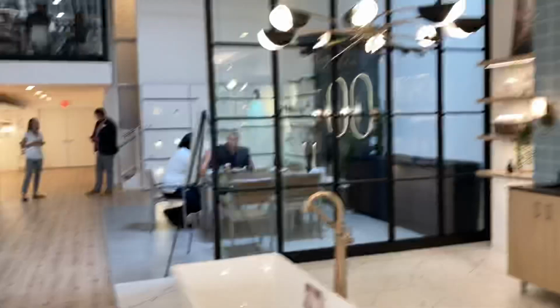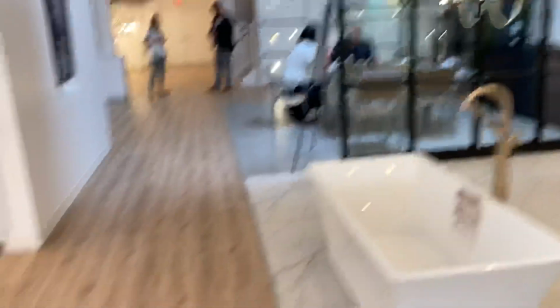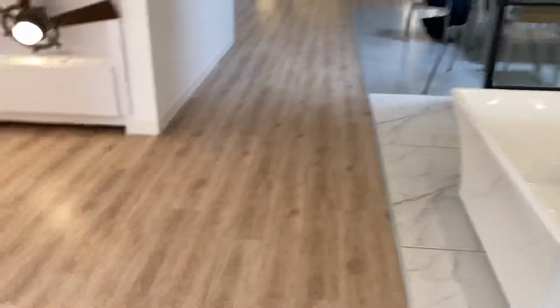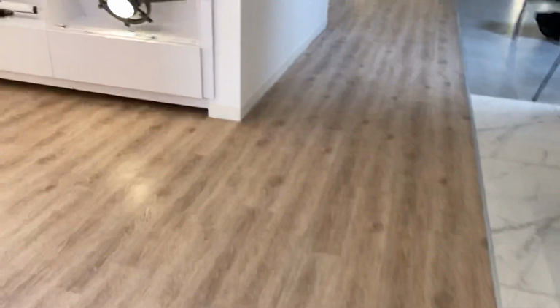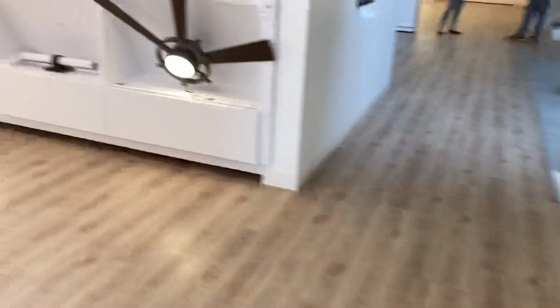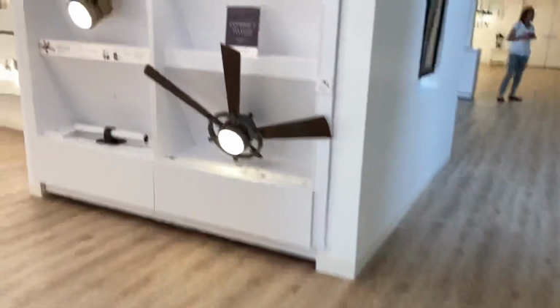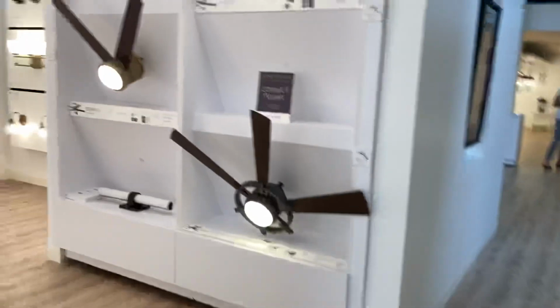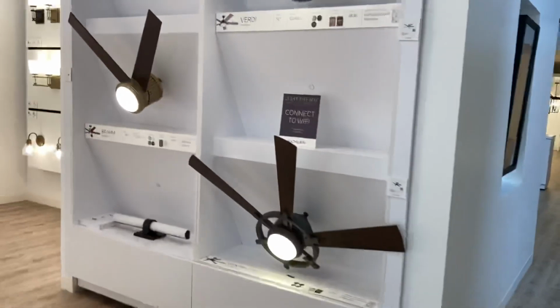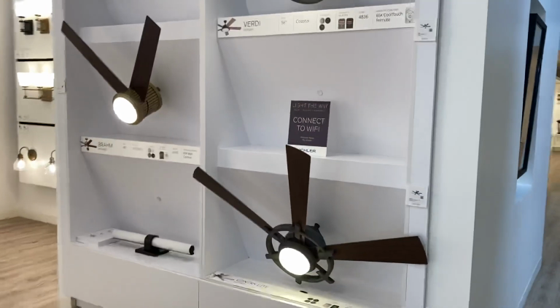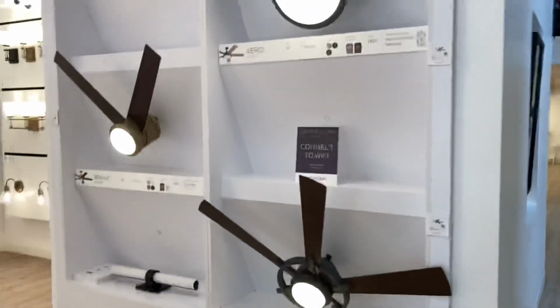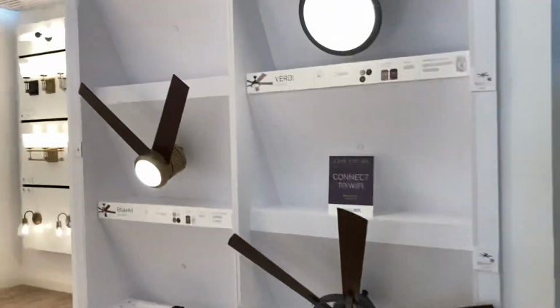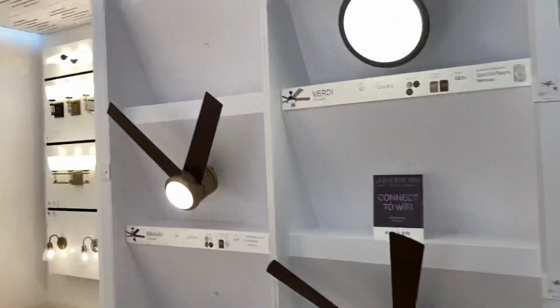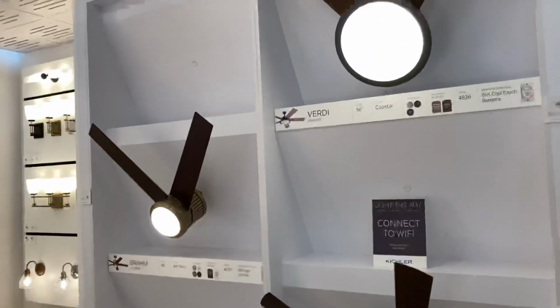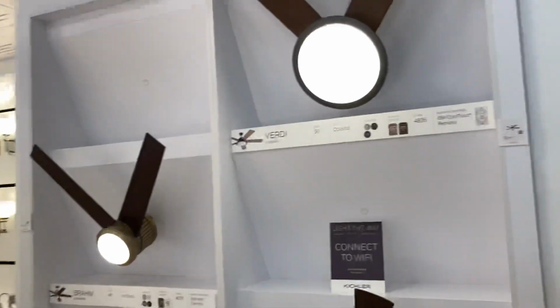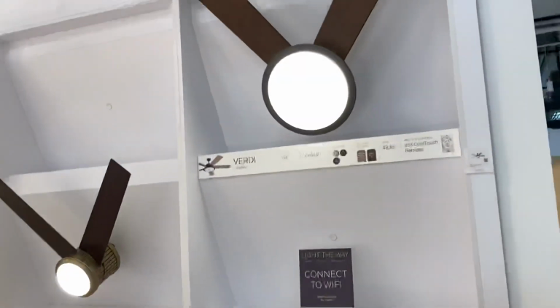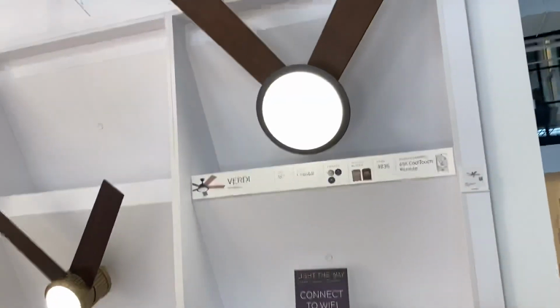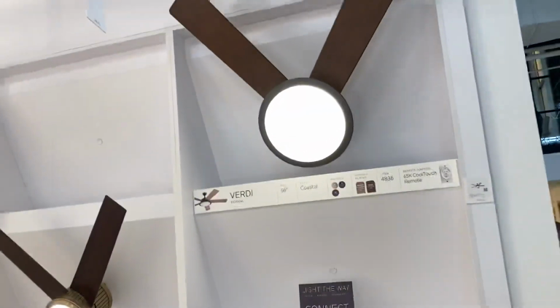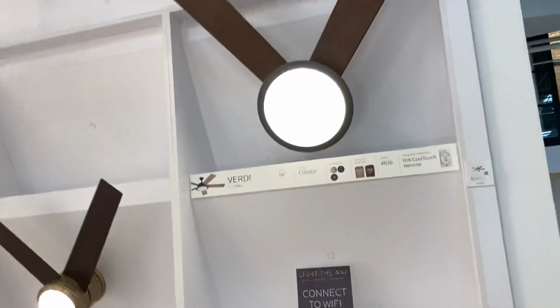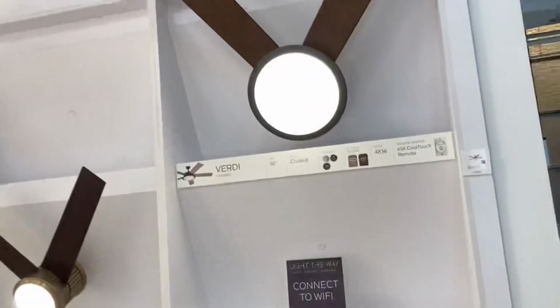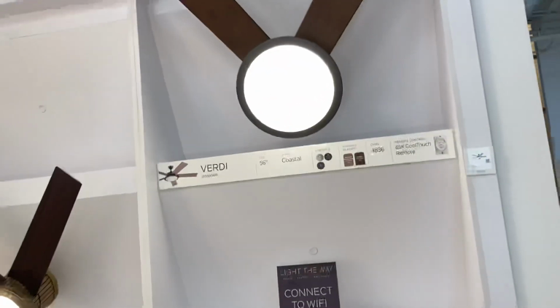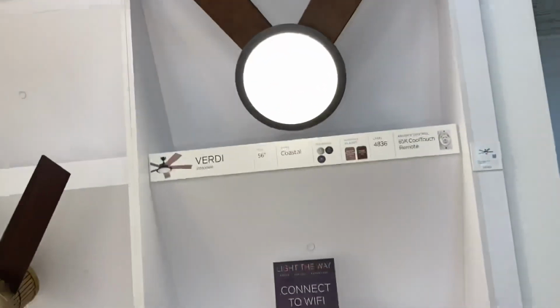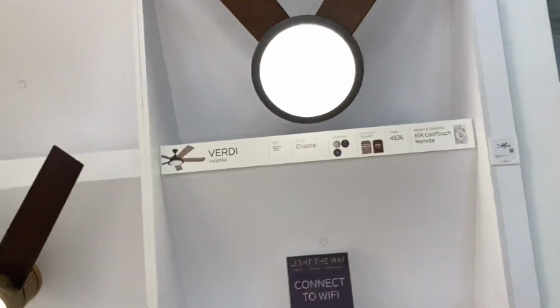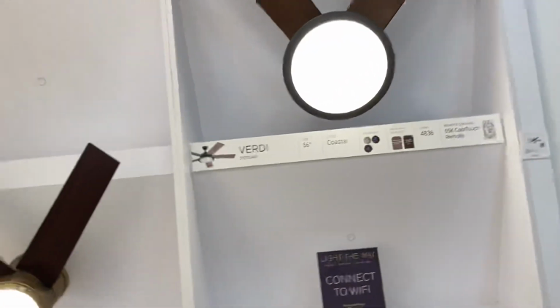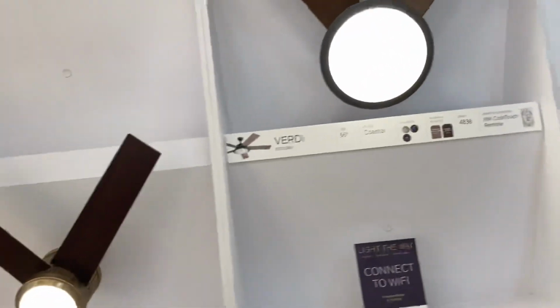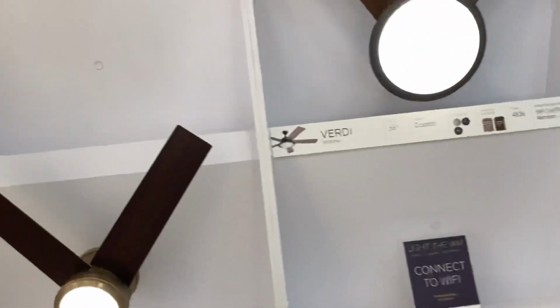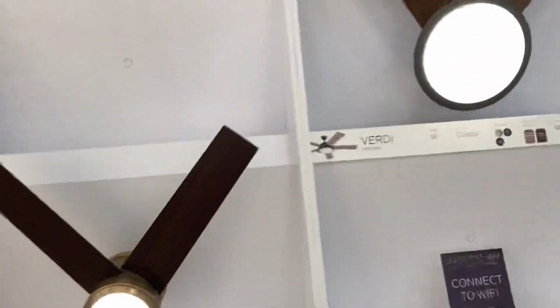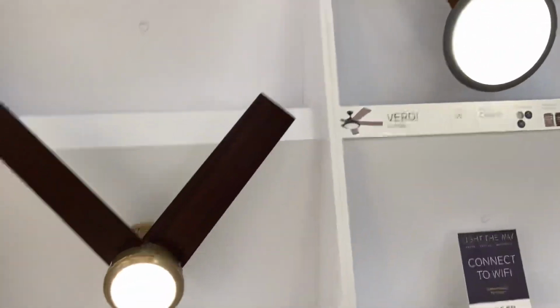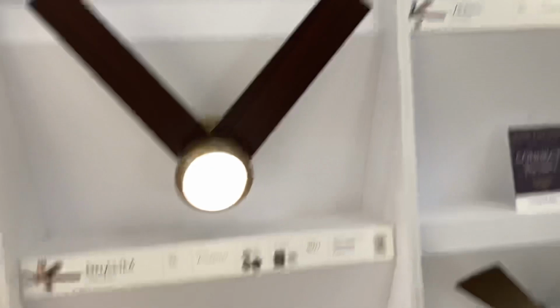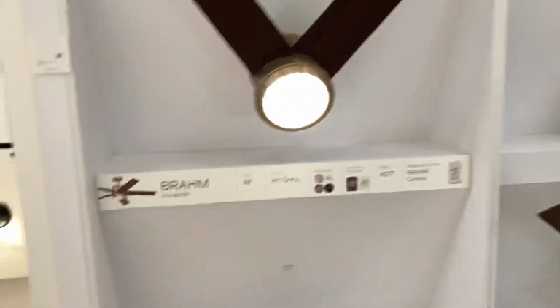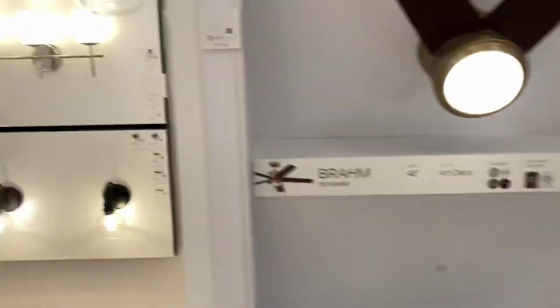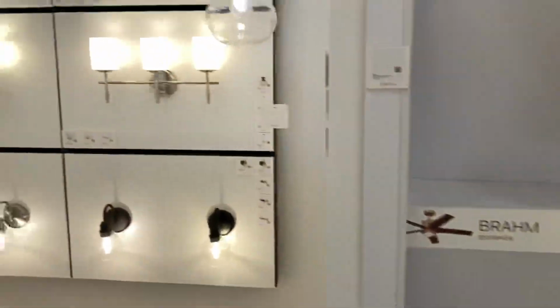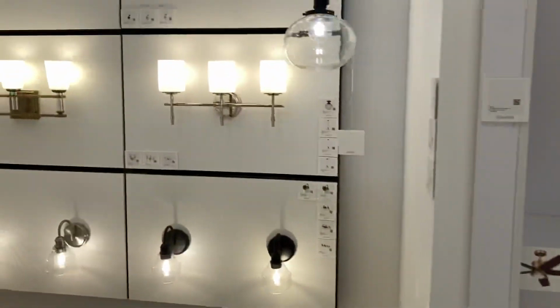And here are the fans. They are discounting these and giving them a 2200 lumen light, which is really bright.